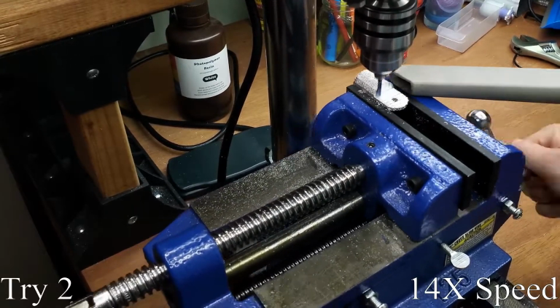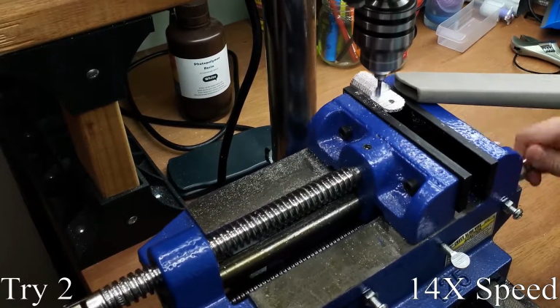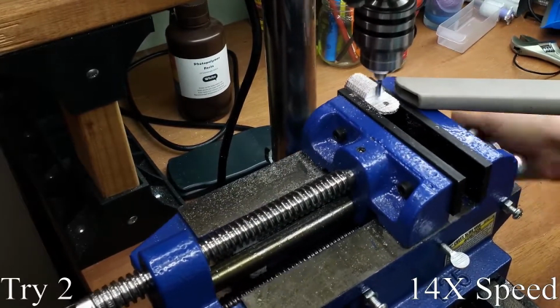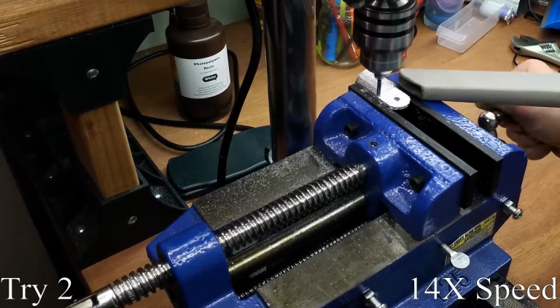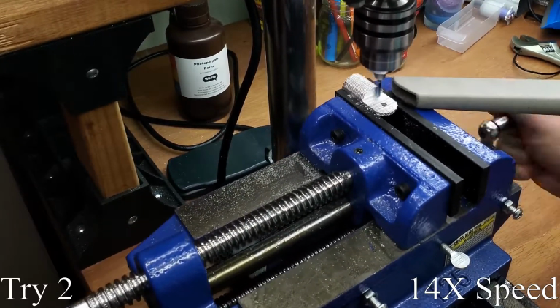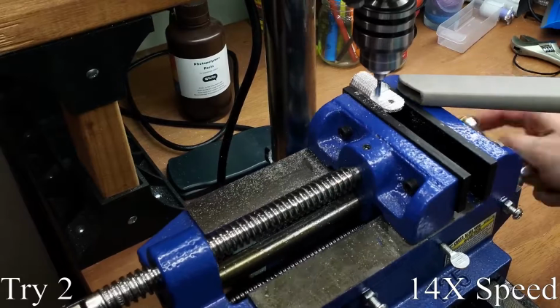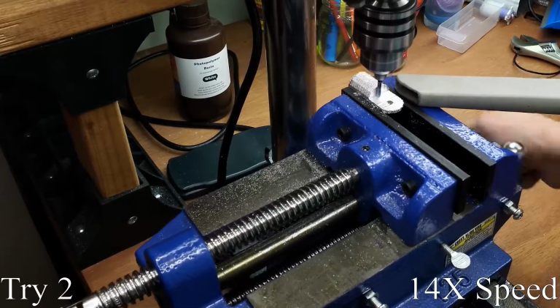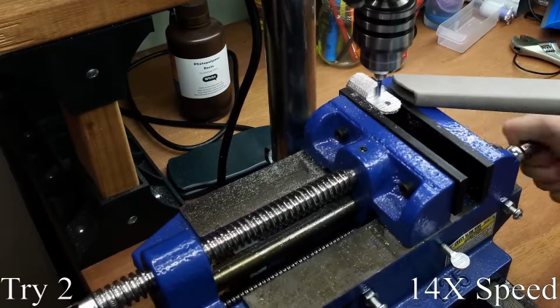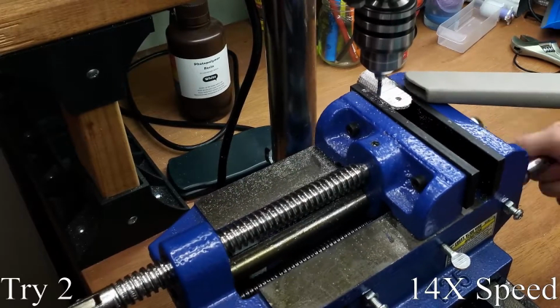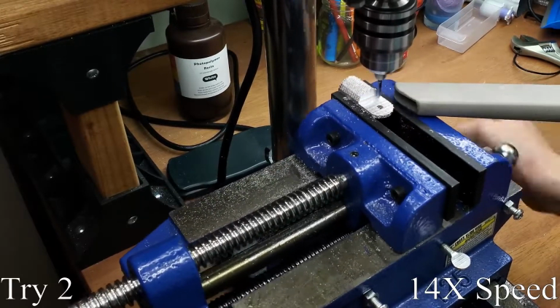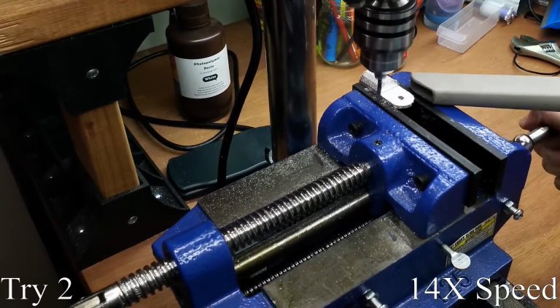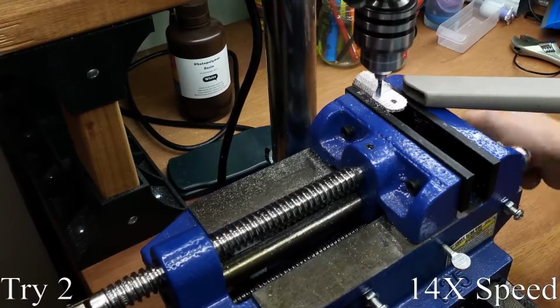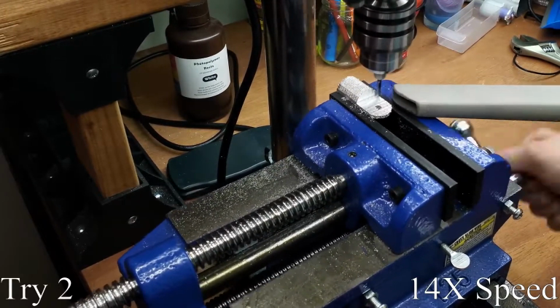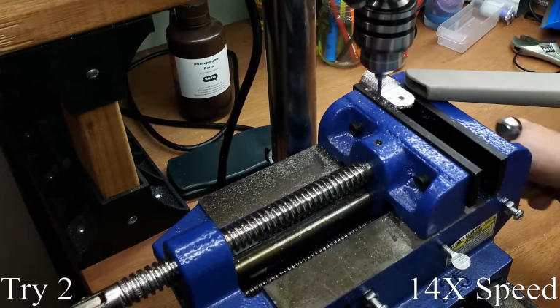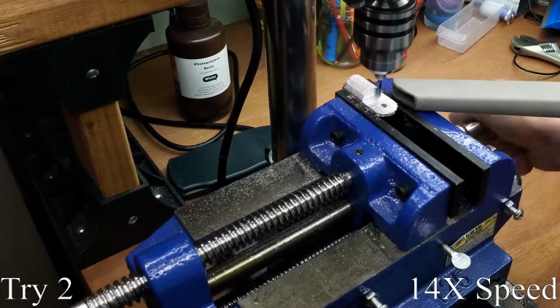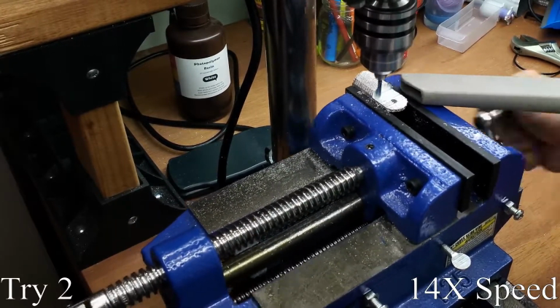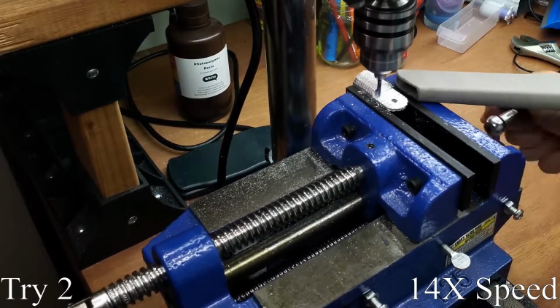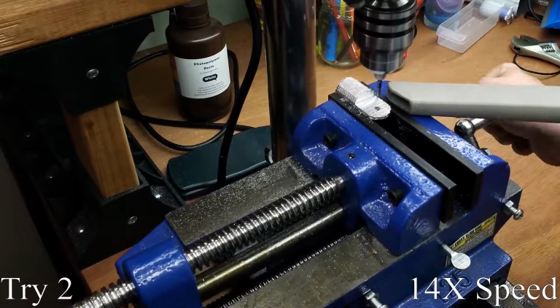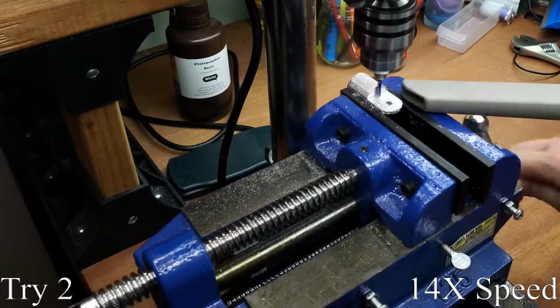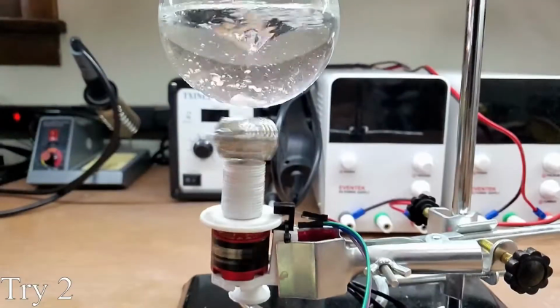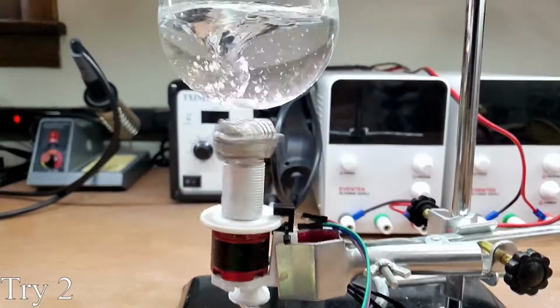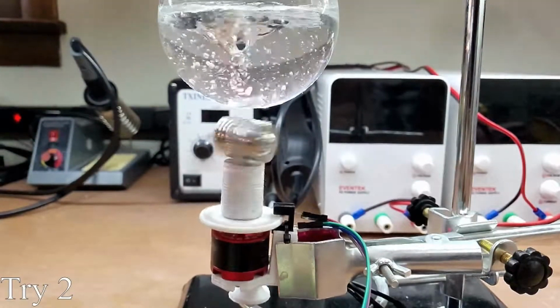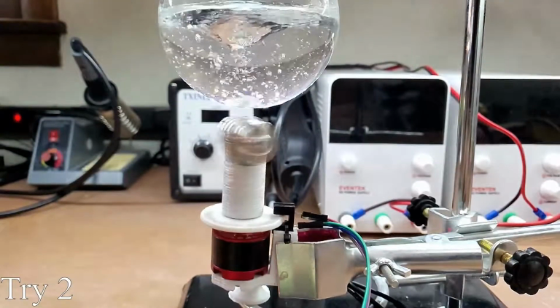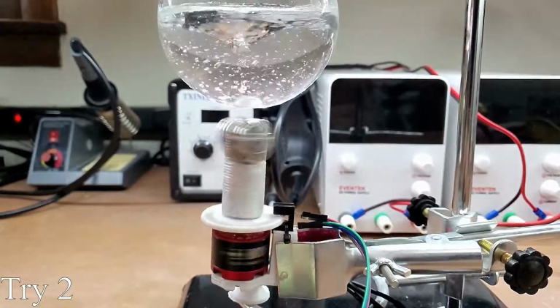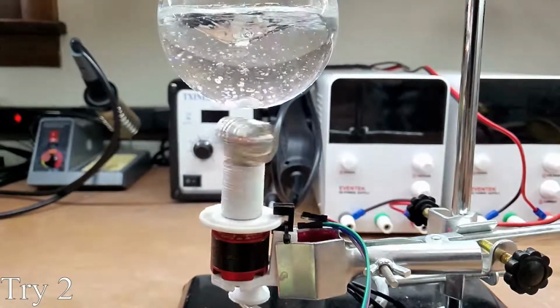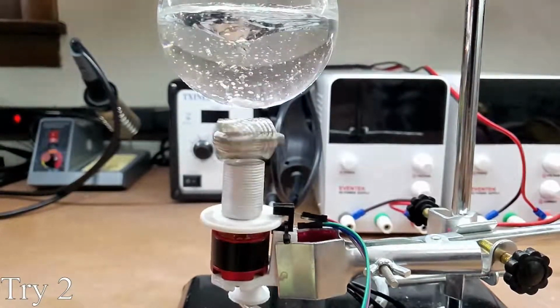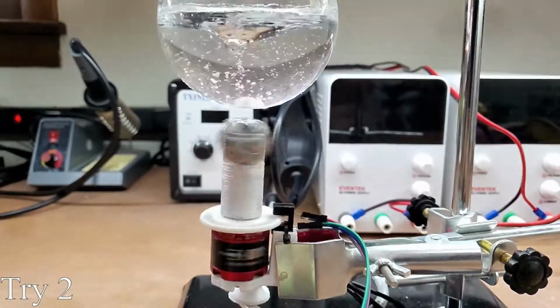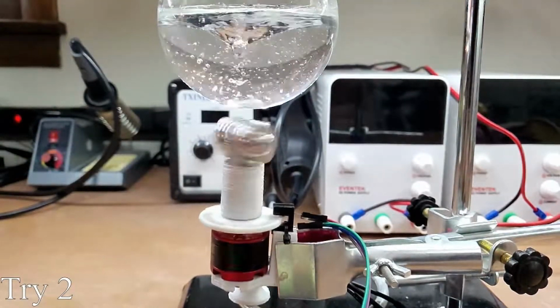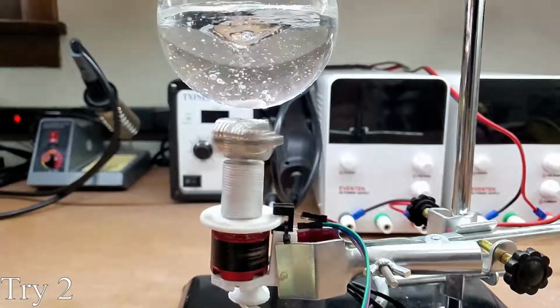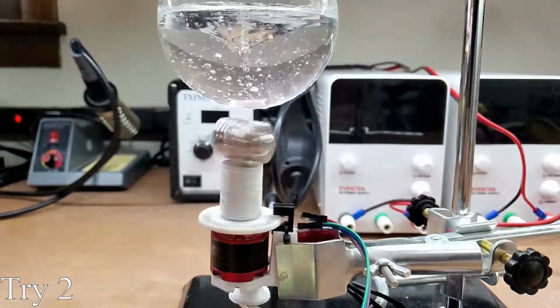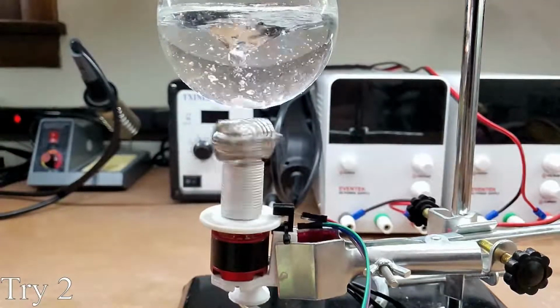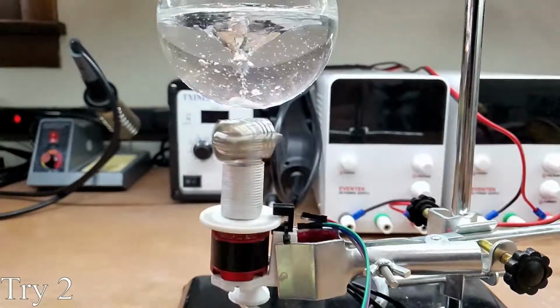With that said, I'm pretty happy with how this tangent project turned out. I was able to fix a cast part that would otherwise just have to be melted back down. If you want to see more on the machine I made this part for, I'll have that video up next Sunday.